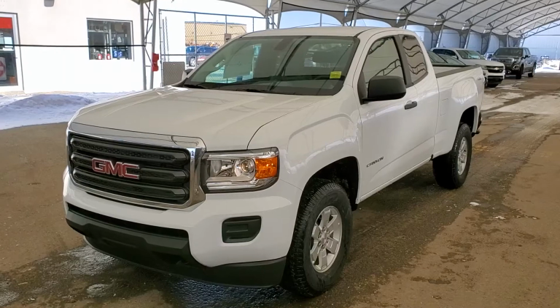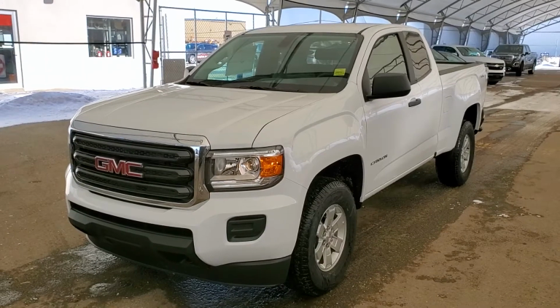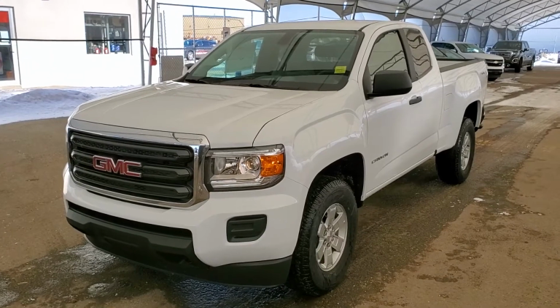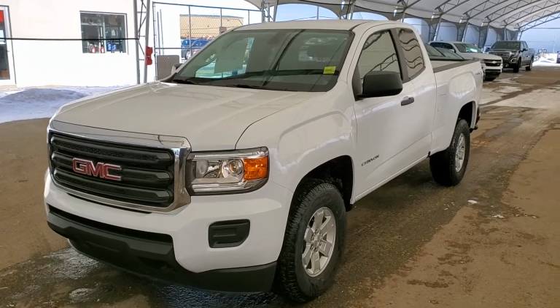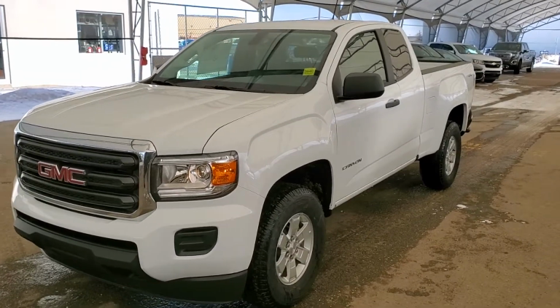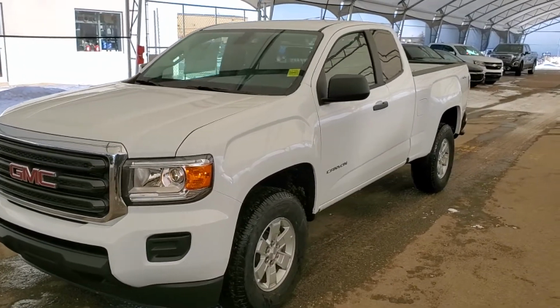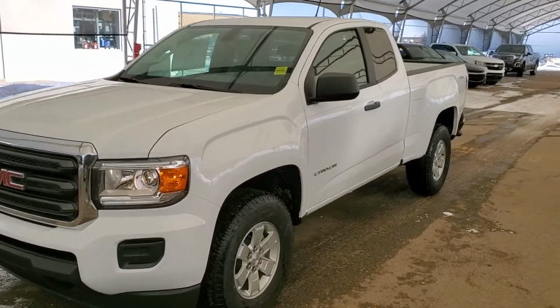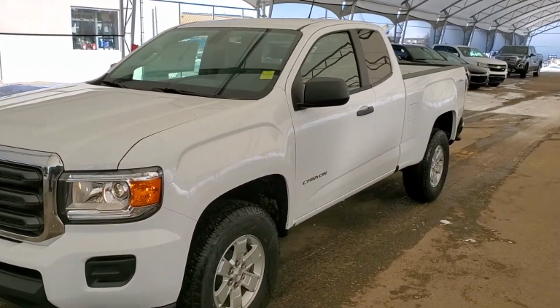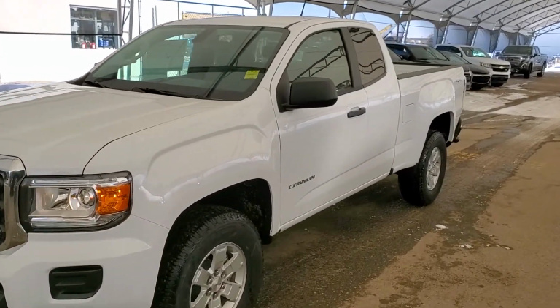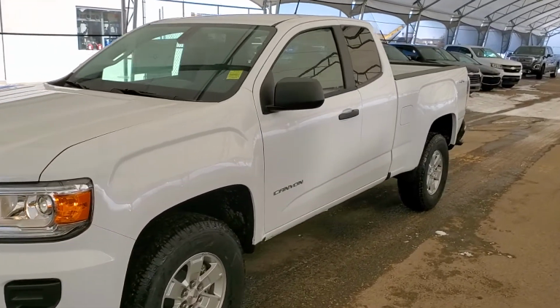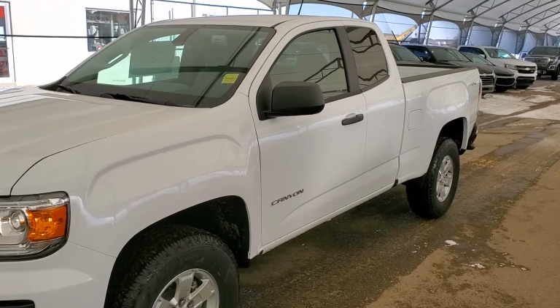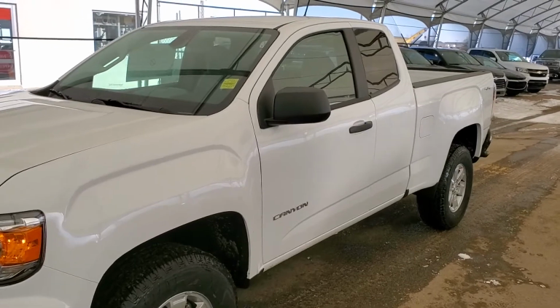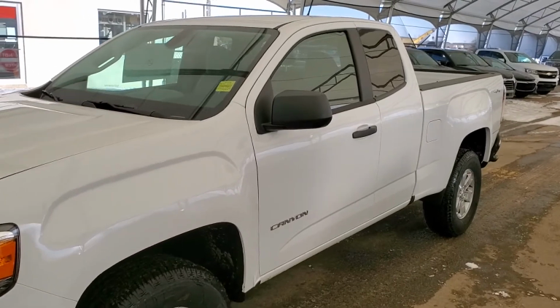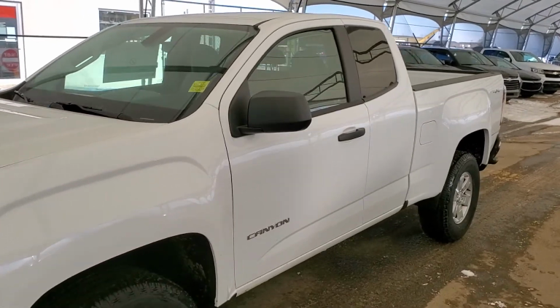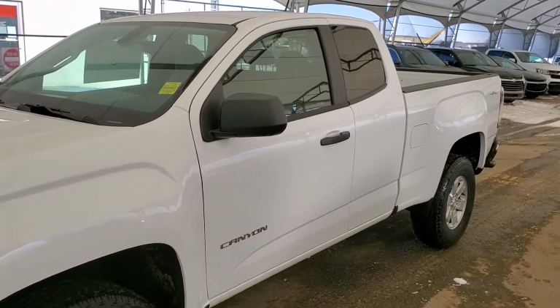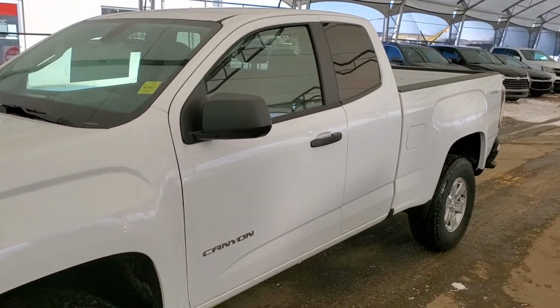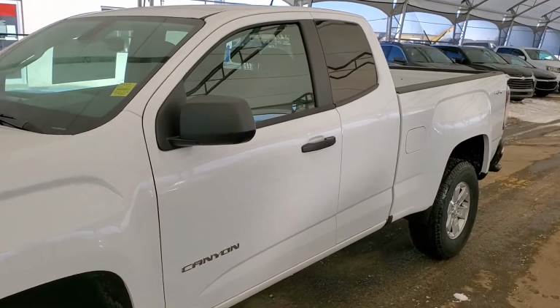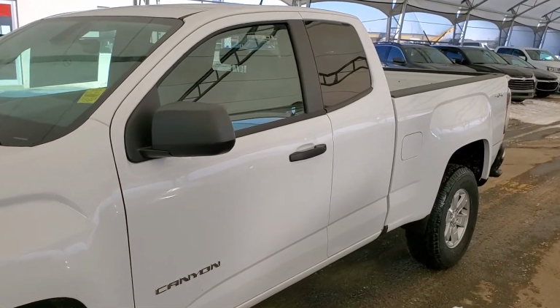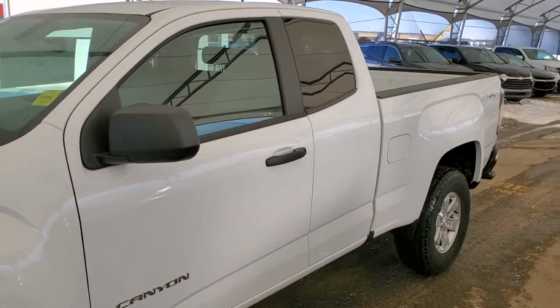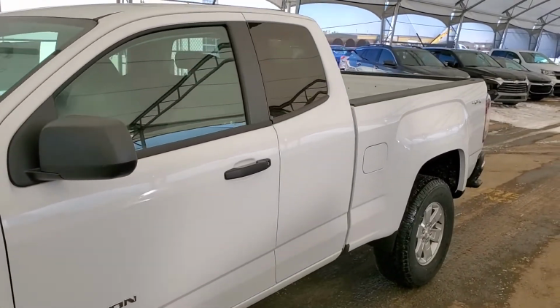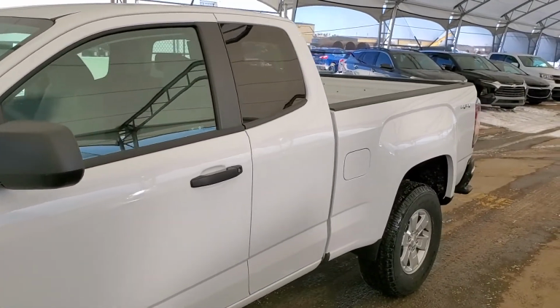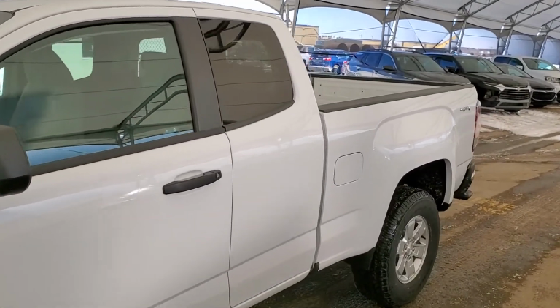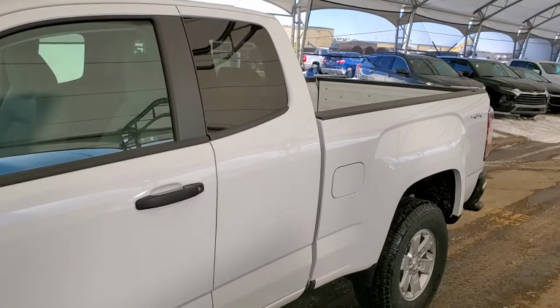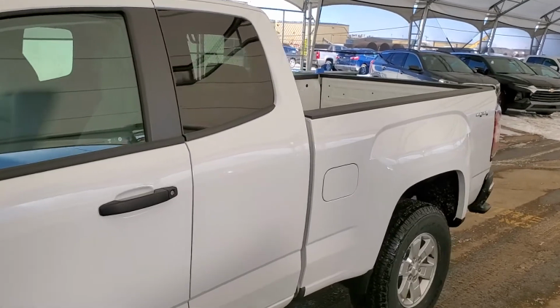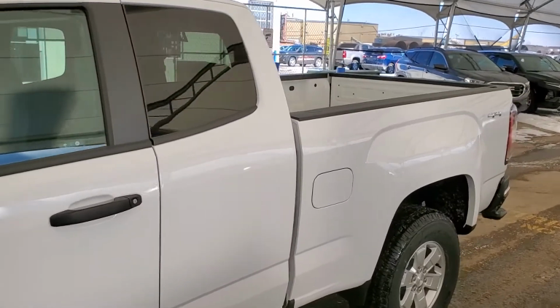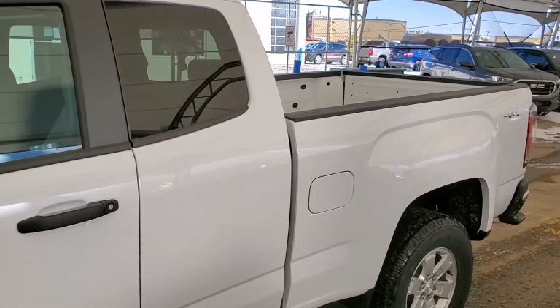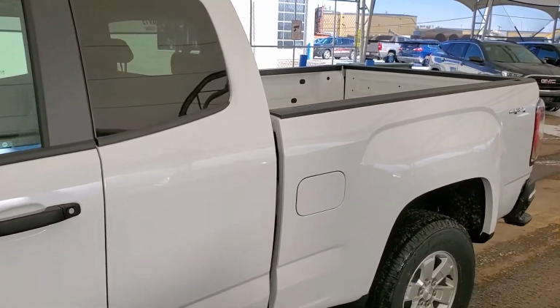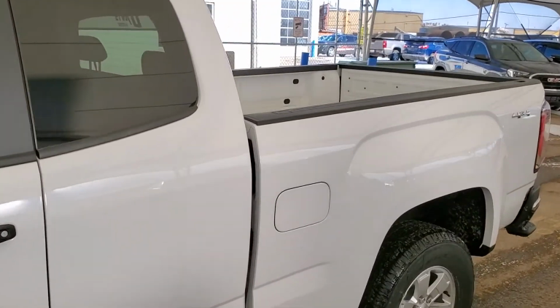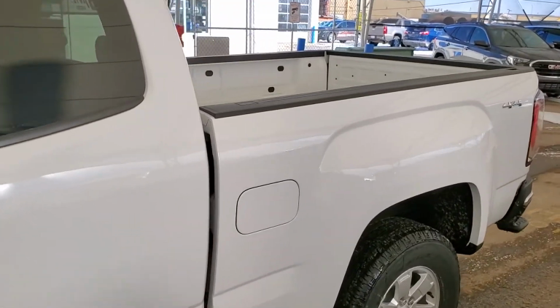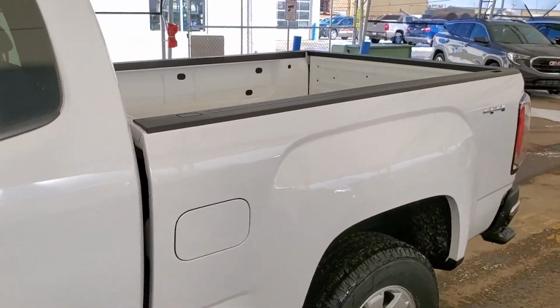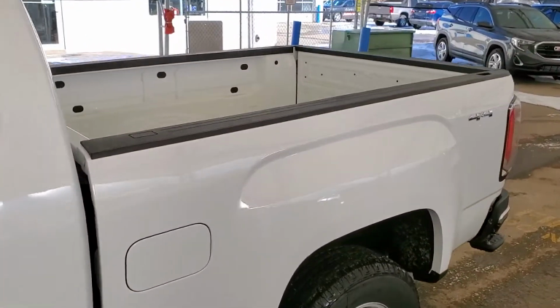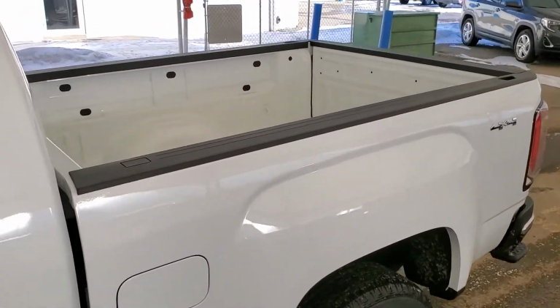Hello and welcome to Davis Chevrolet. This is a brand new 2020 GMC Canyon V6 extended cab 4x4 in Summit White.